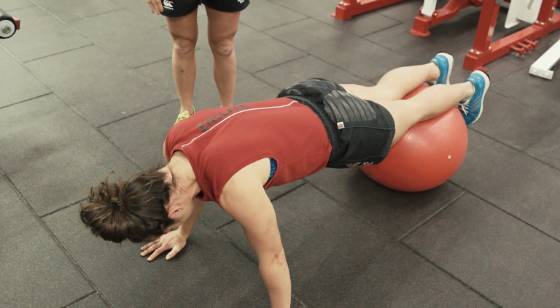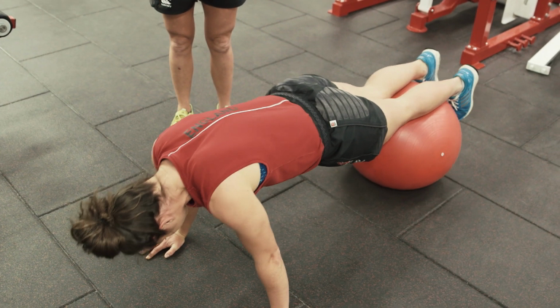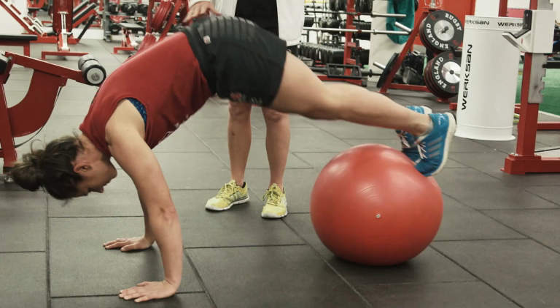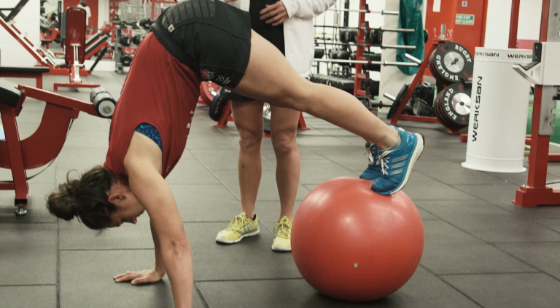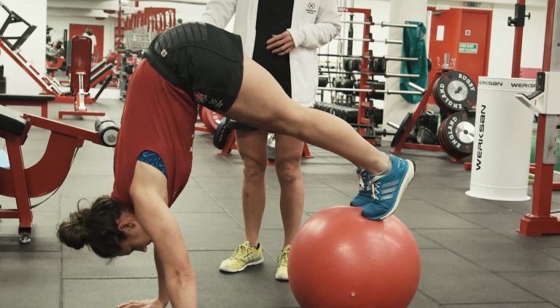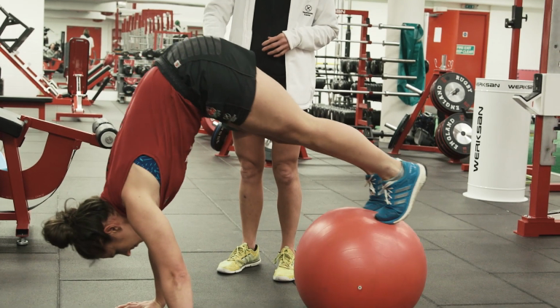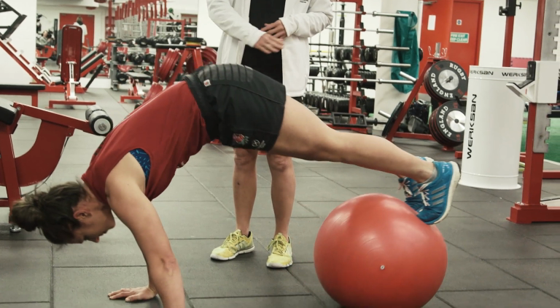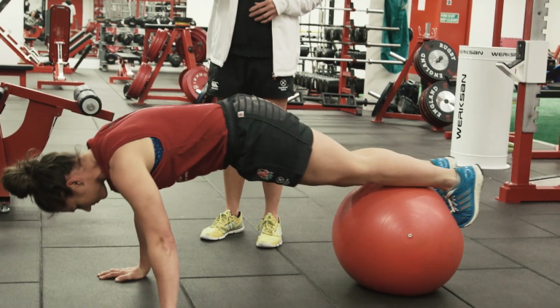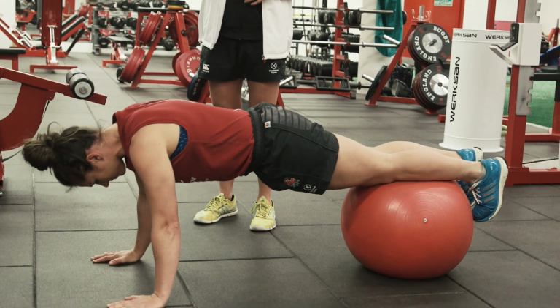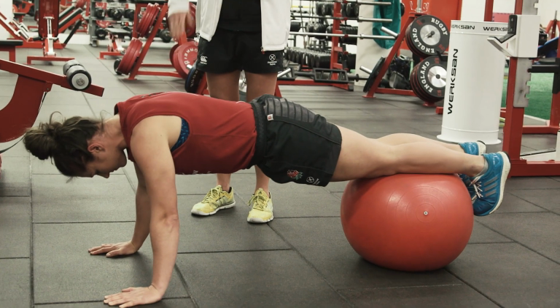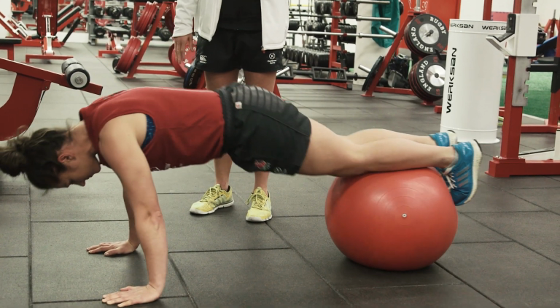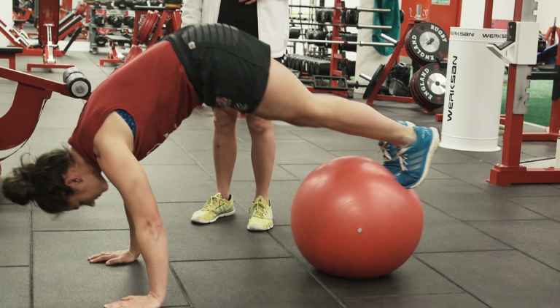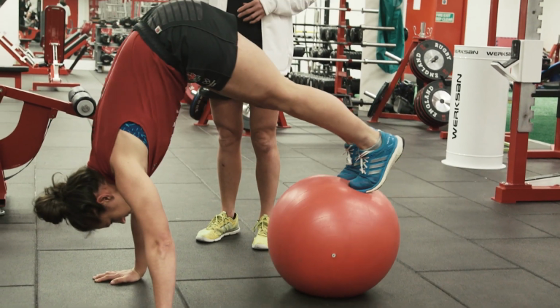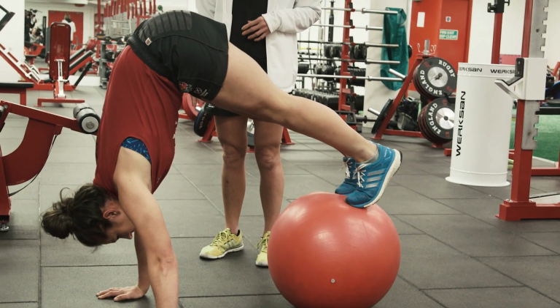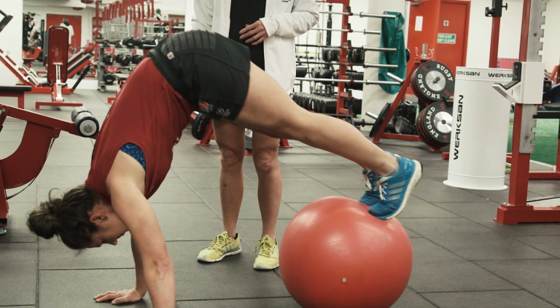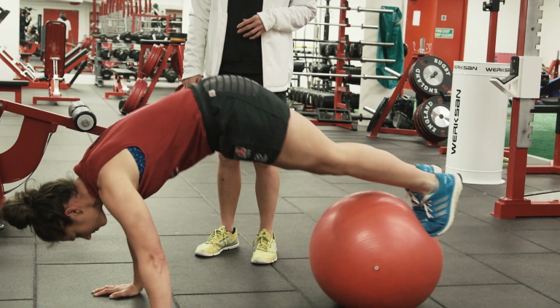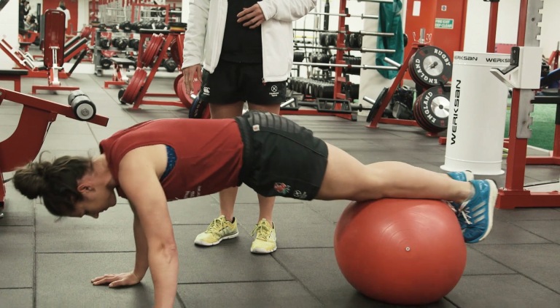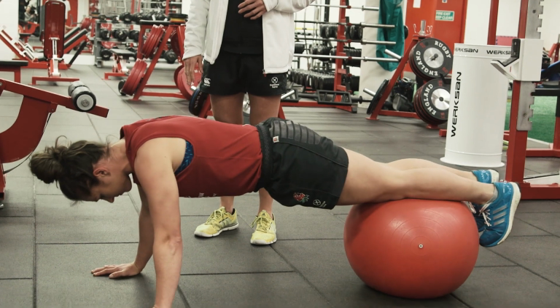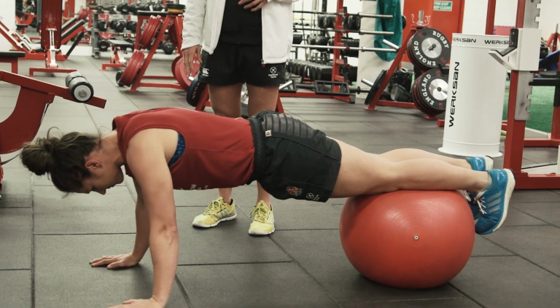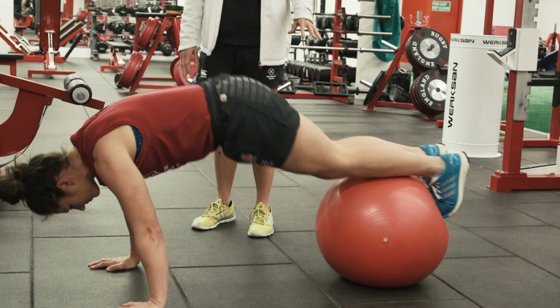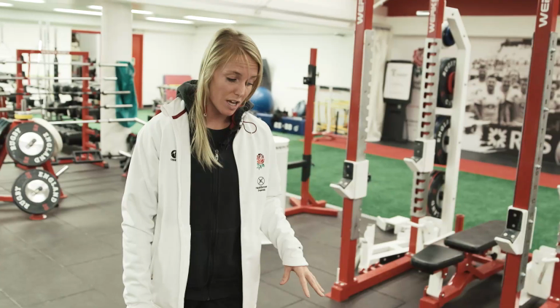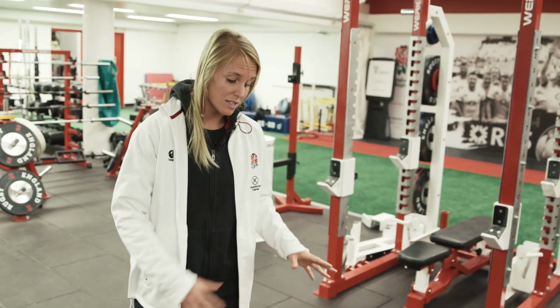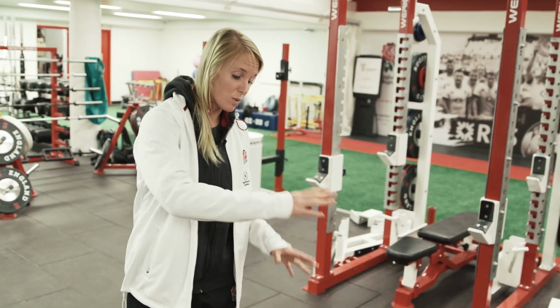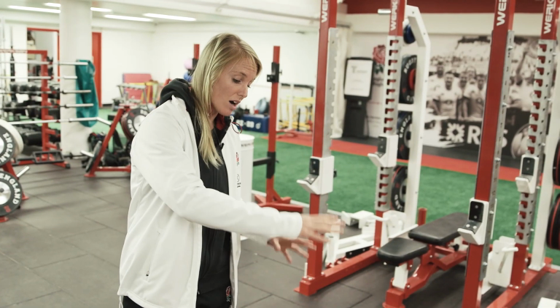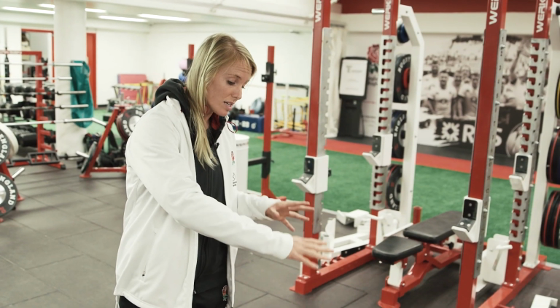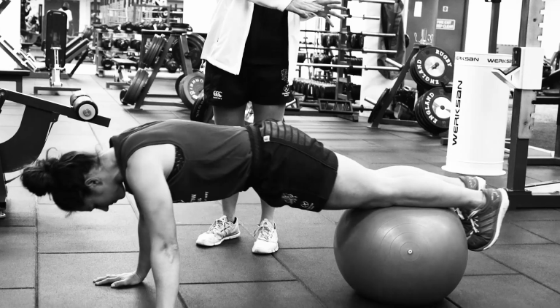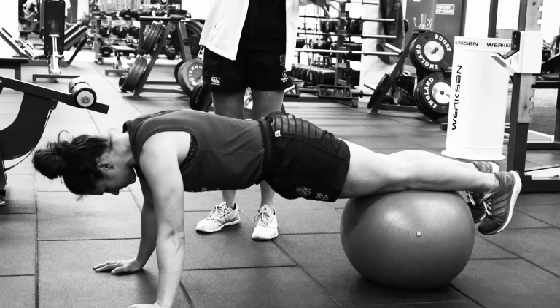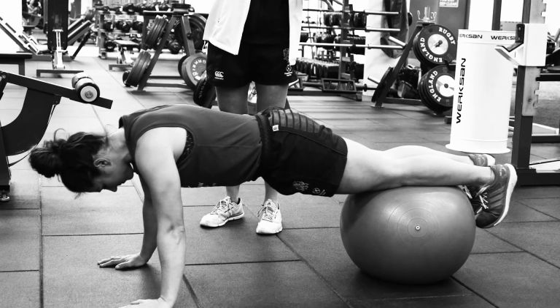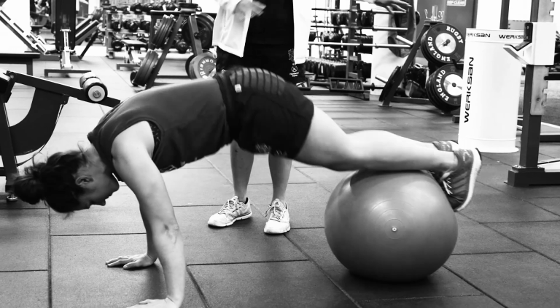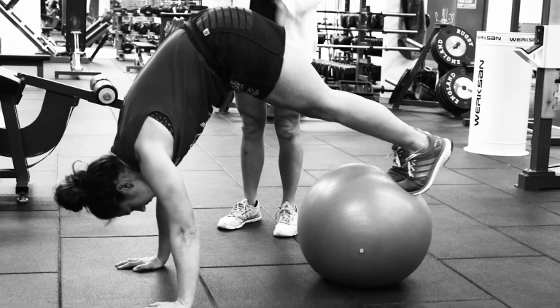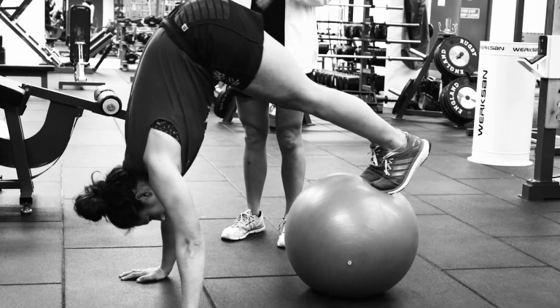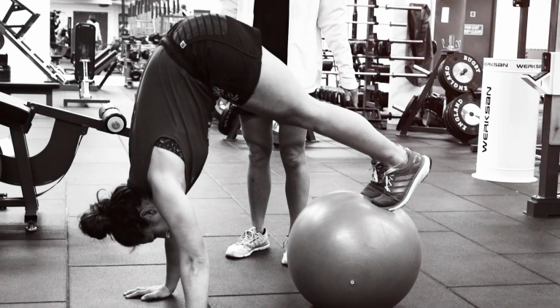Again, shoulders are working, back is straight, hips are nice and high. The core should be working on an unstable surface, so it's working hard to work laterally as well as pulling the ball towards her.